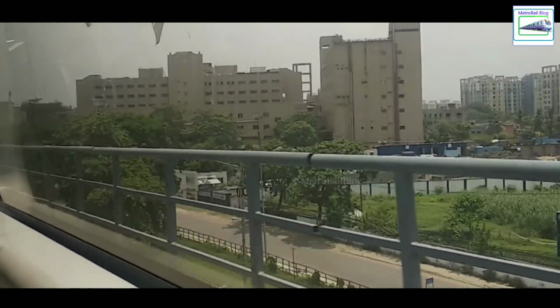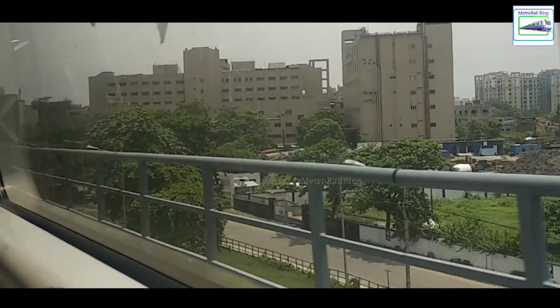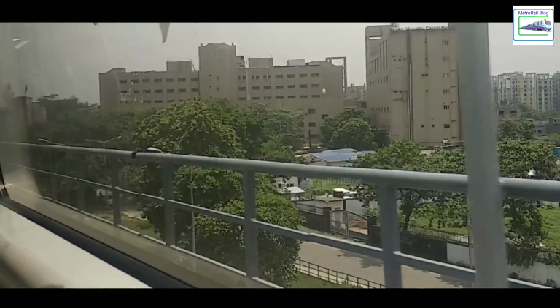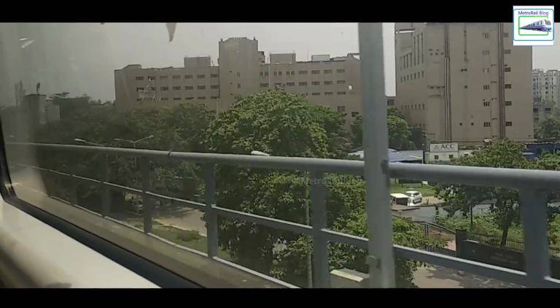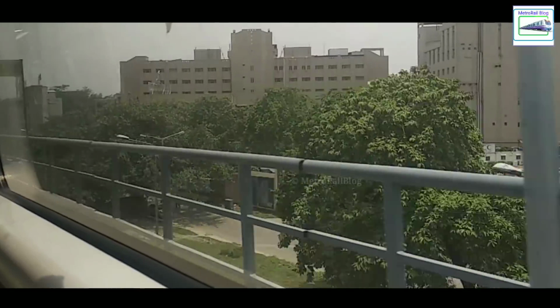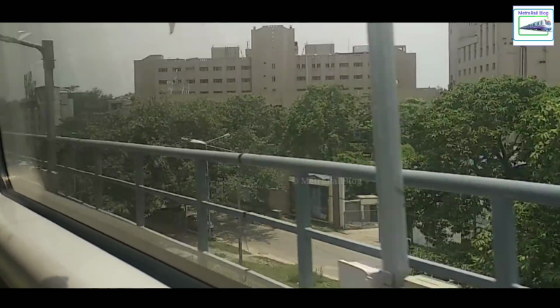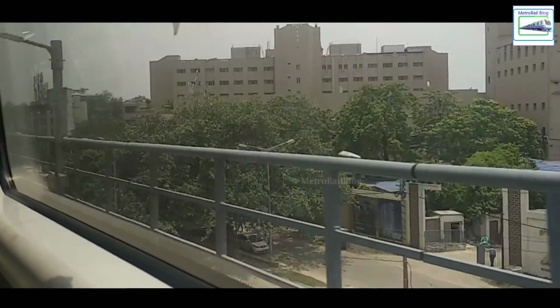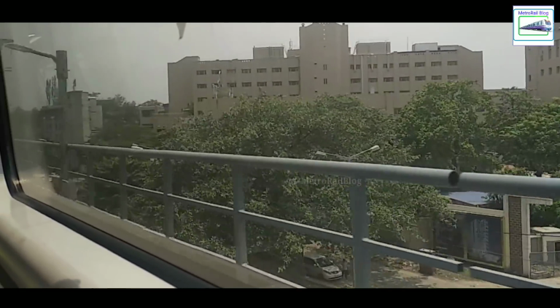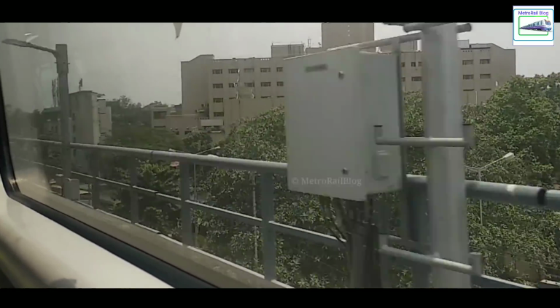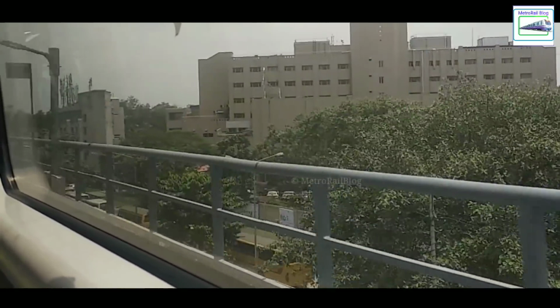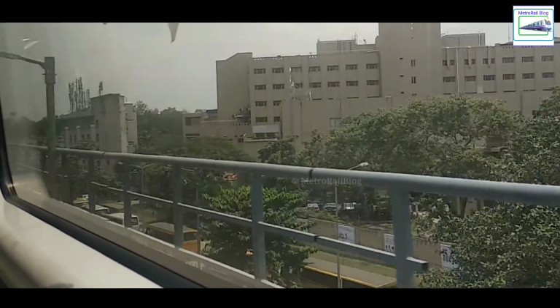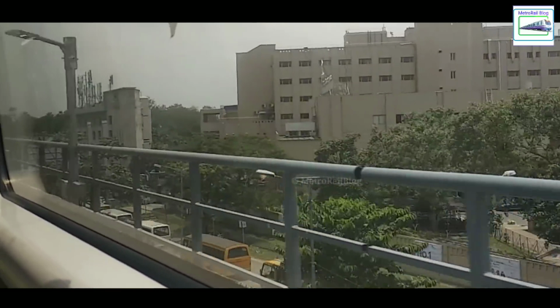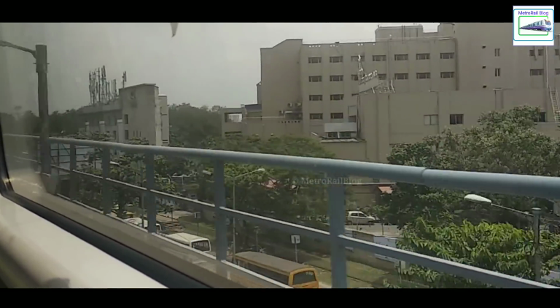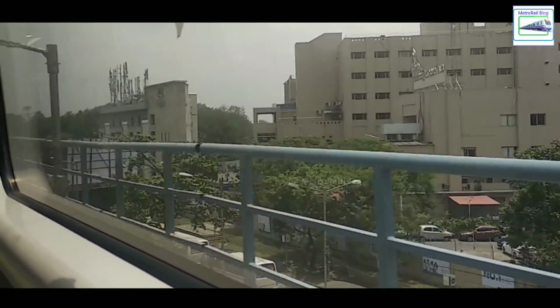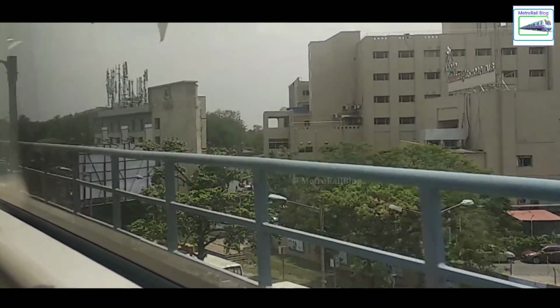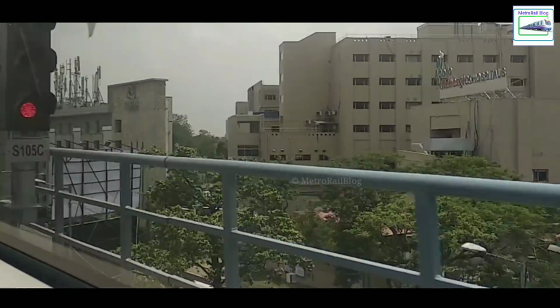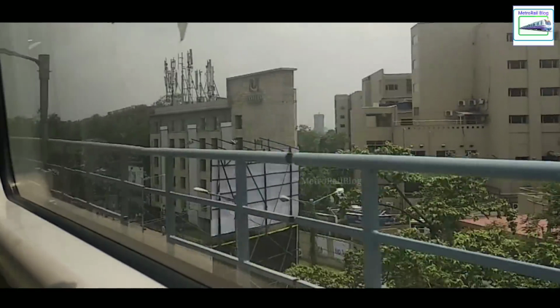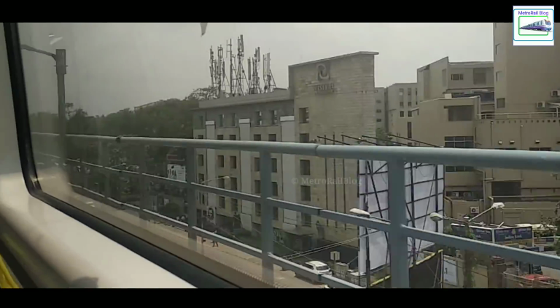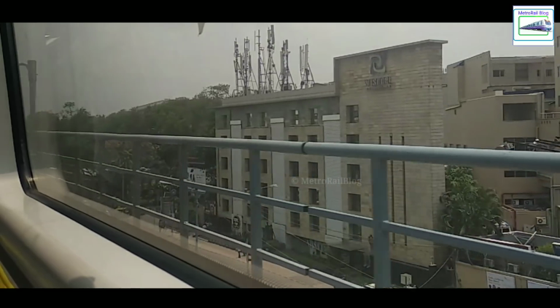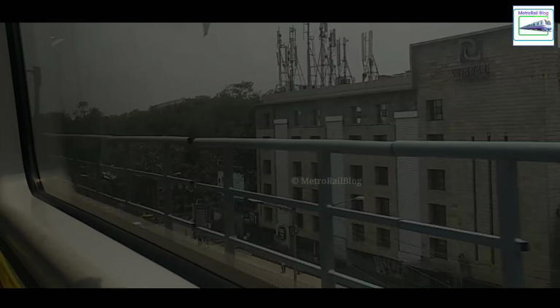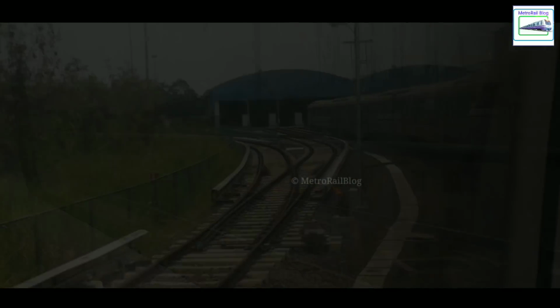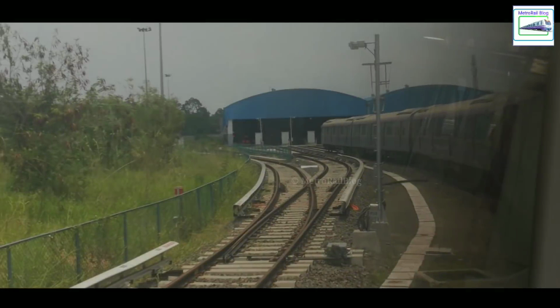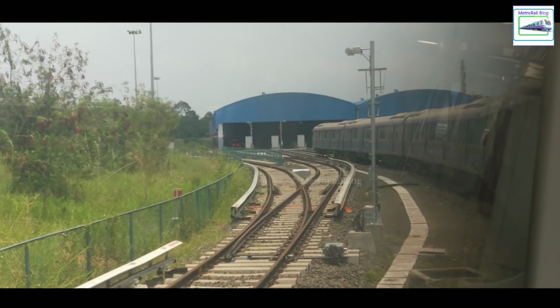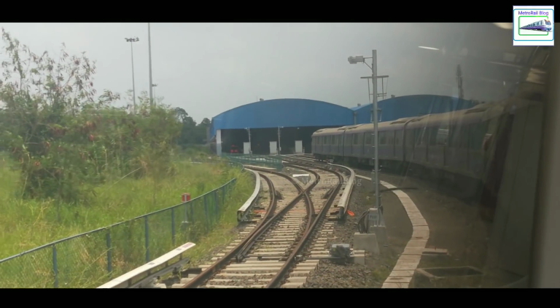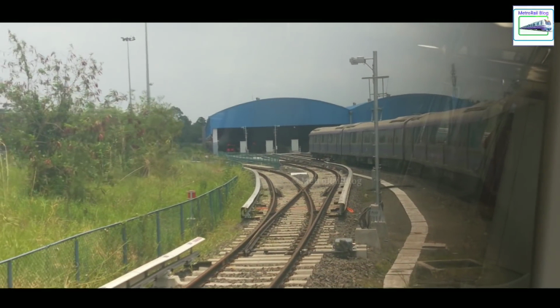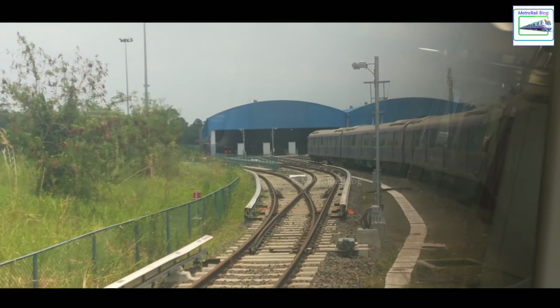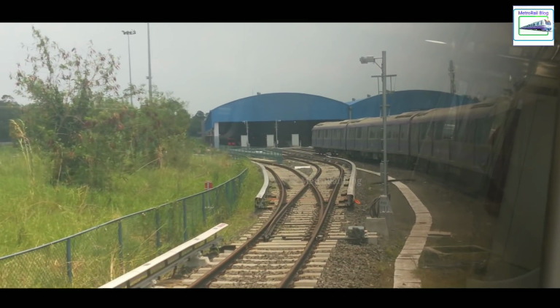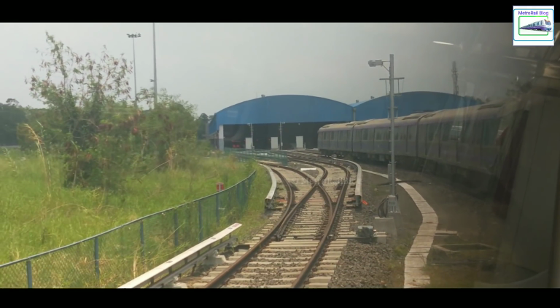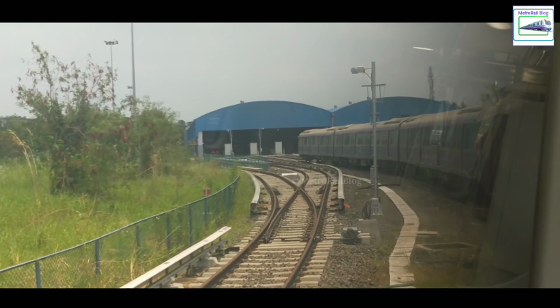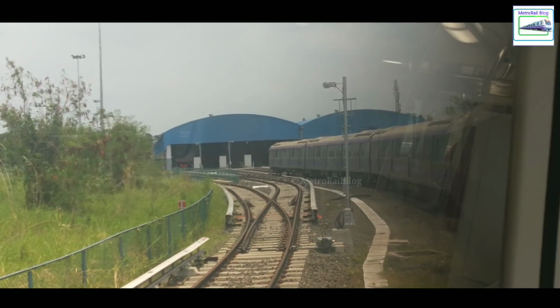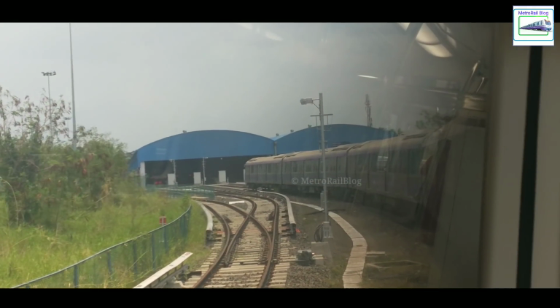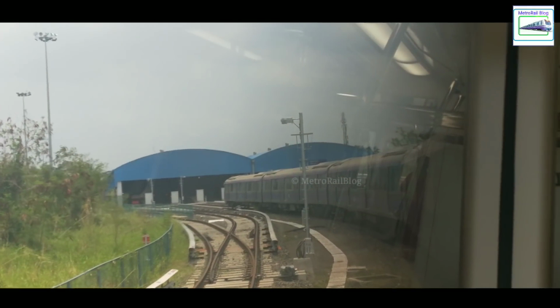At around 11 AM last Friday, we boarded the east-west metro's 8th BML rake to Fulbagan. For the first time ever, a metro was going to chug into the soils of Fulbagan and Shialda.